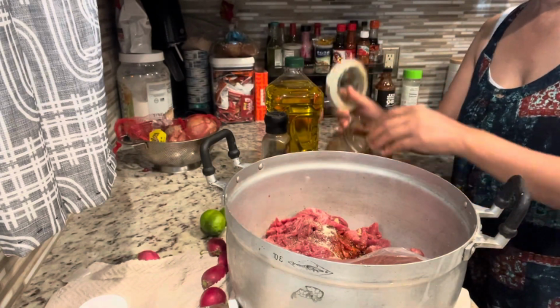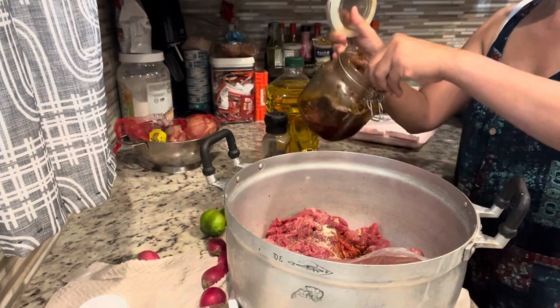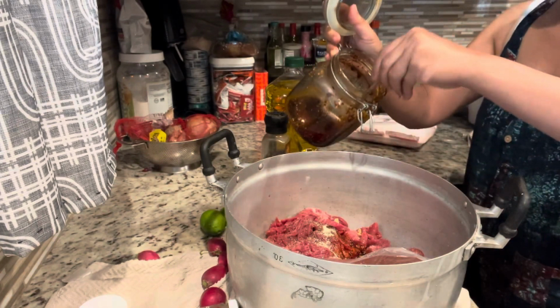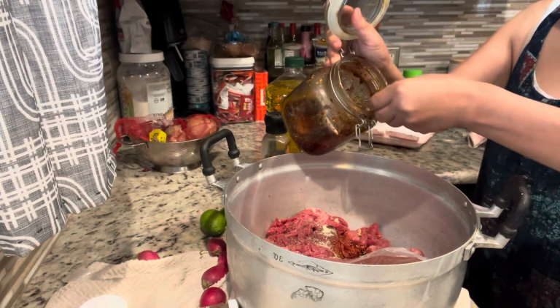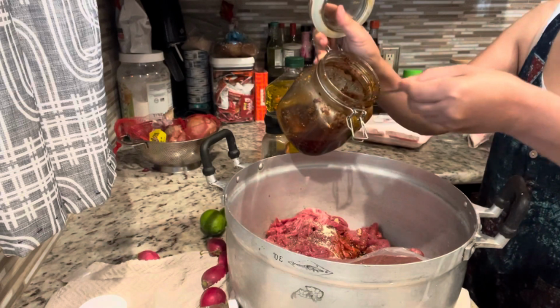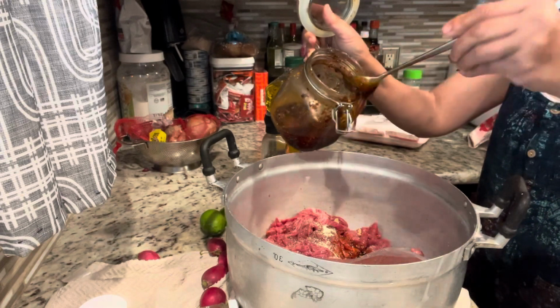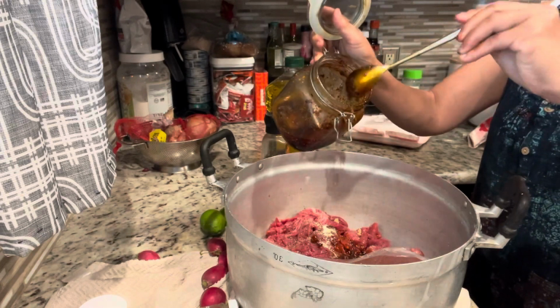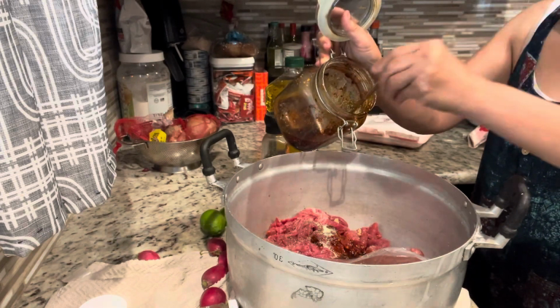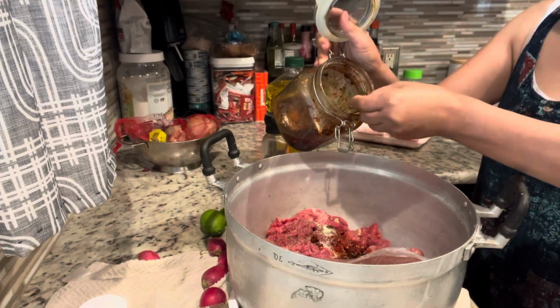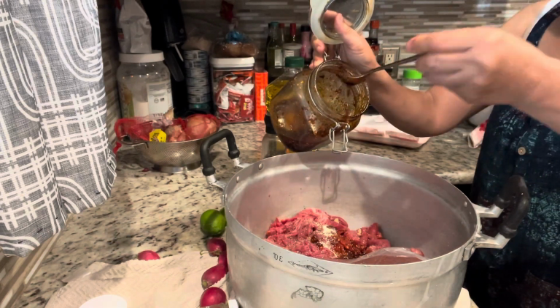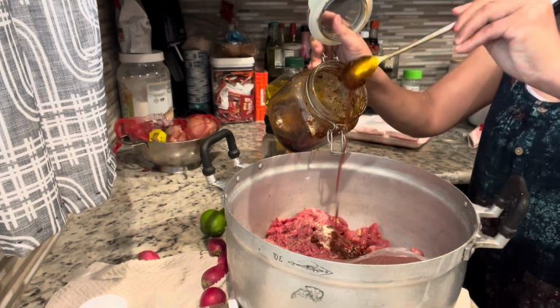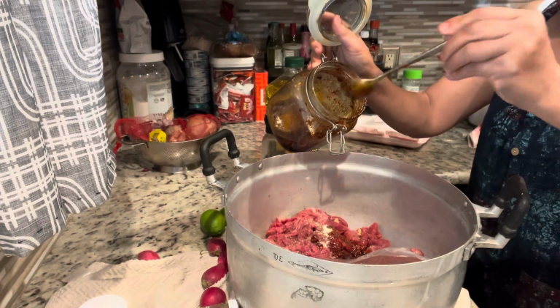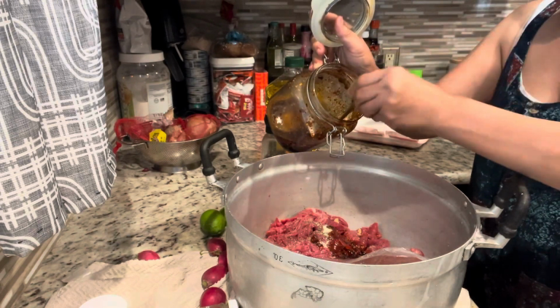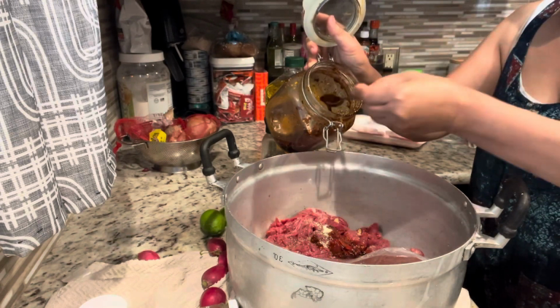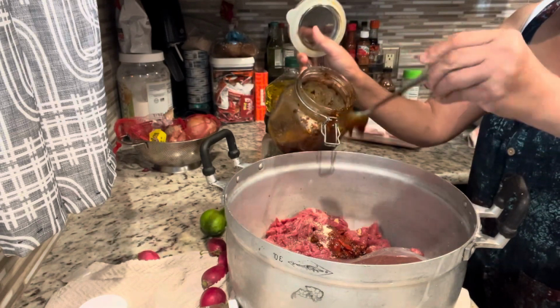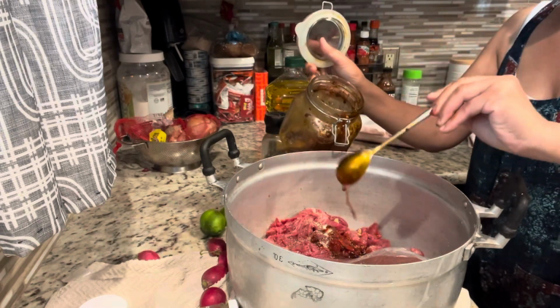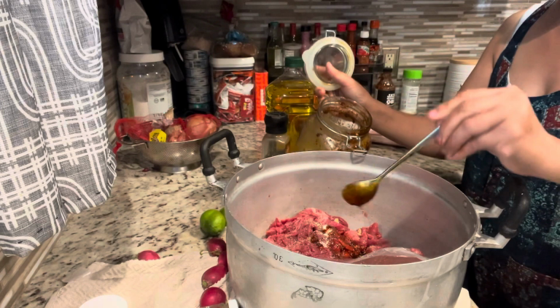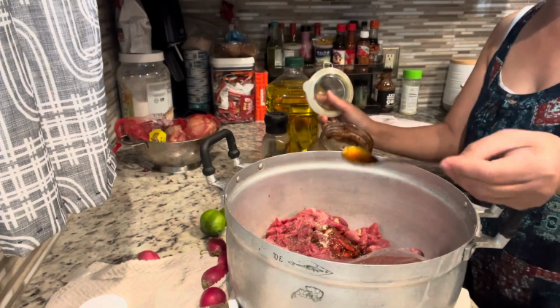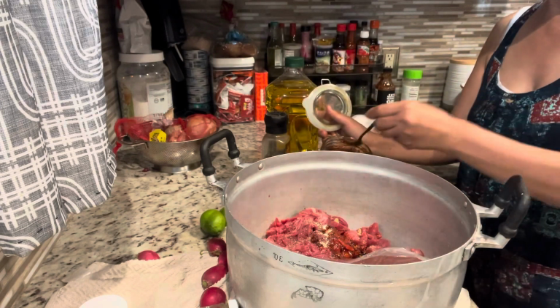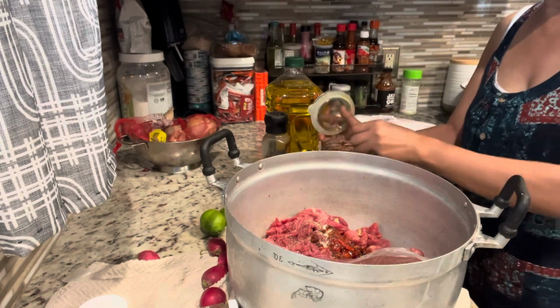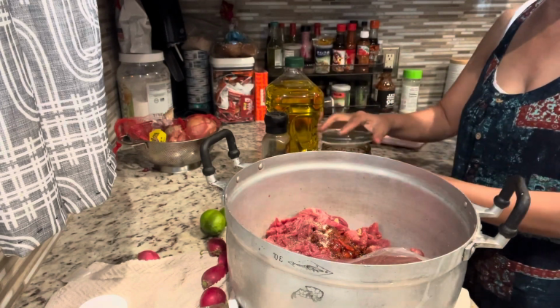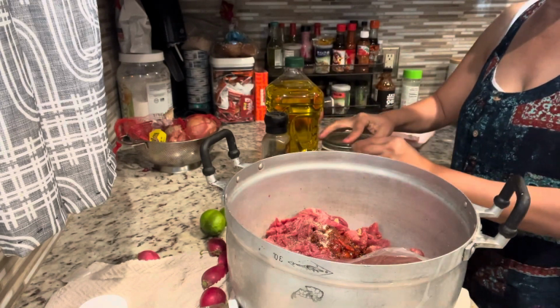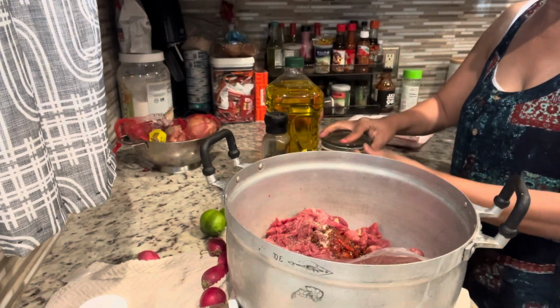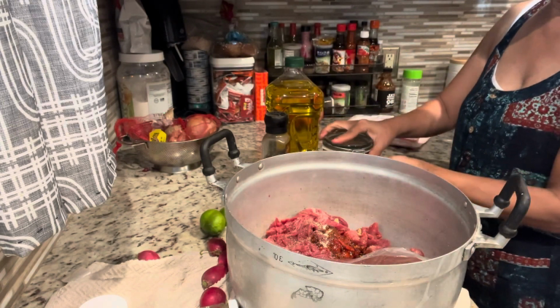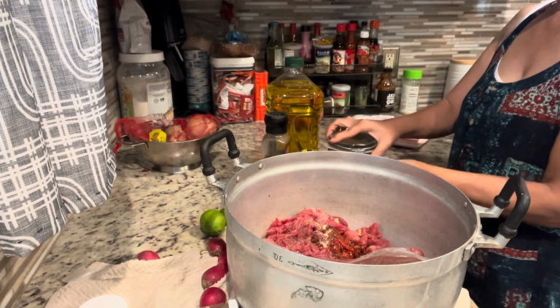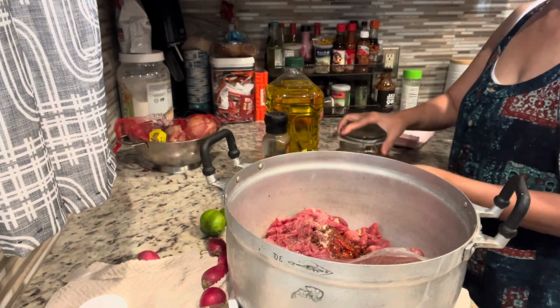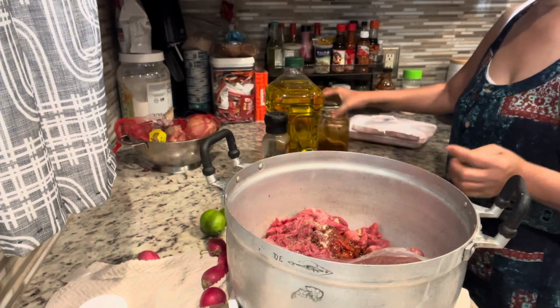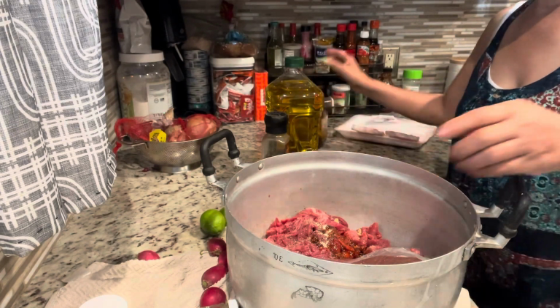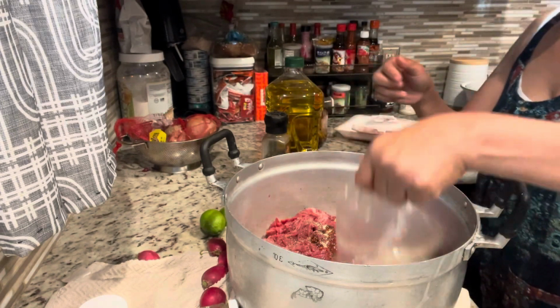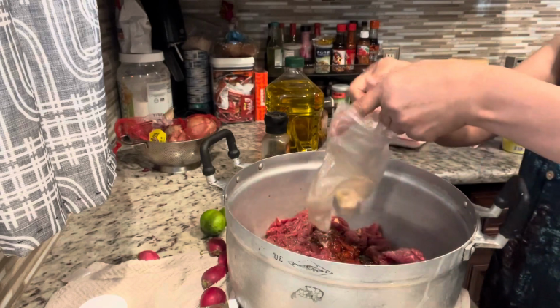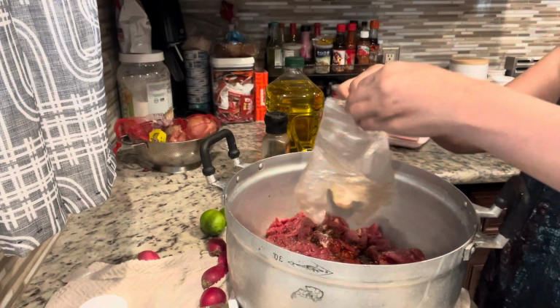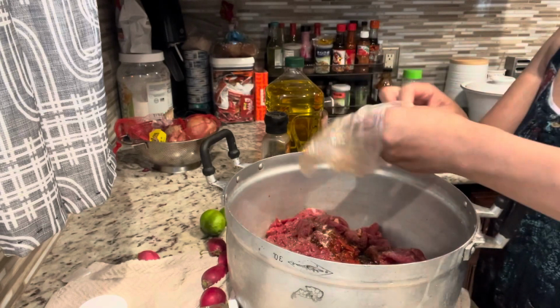I want to put some of my homemade chili oil. This is optional, okay, guys? If you can't eat spicy, you don't need to put this one. I like it because it gives a very aromatic smell.